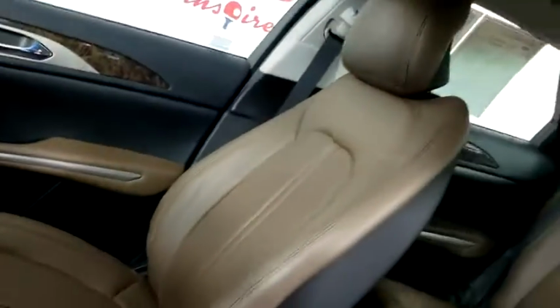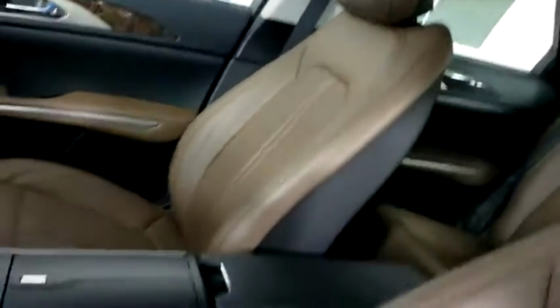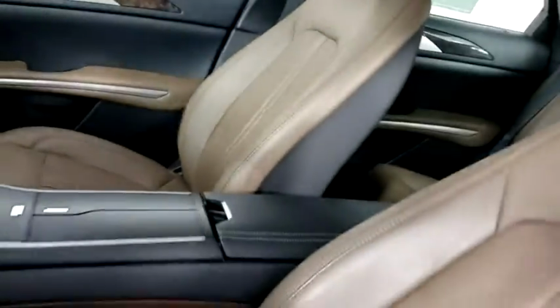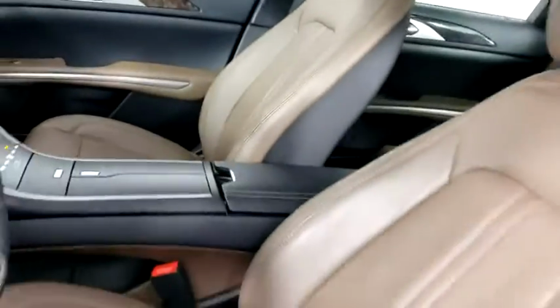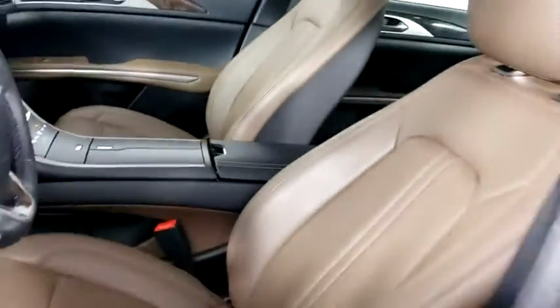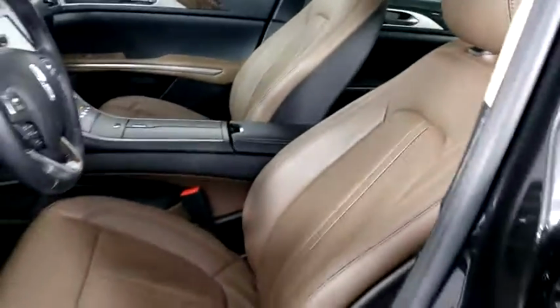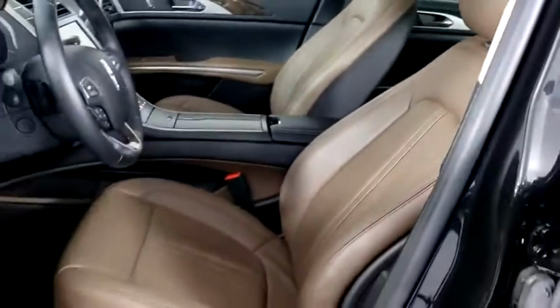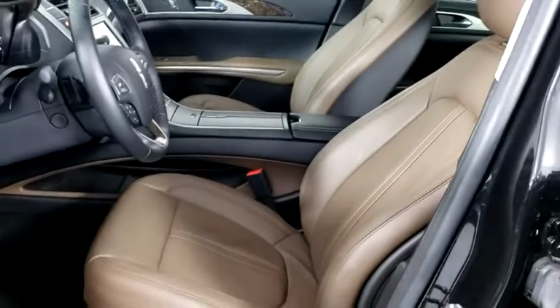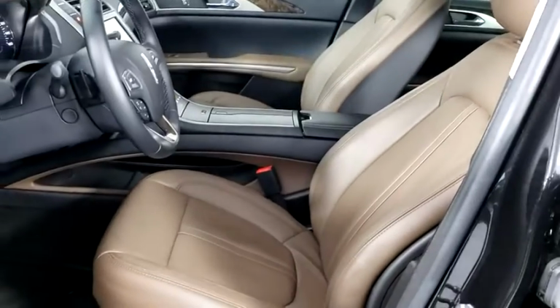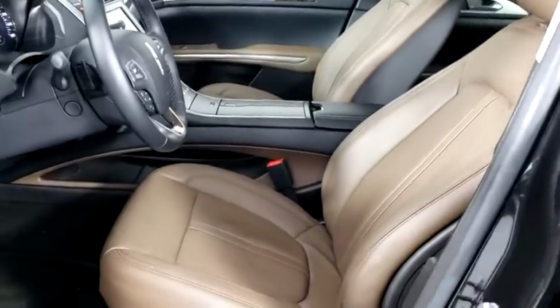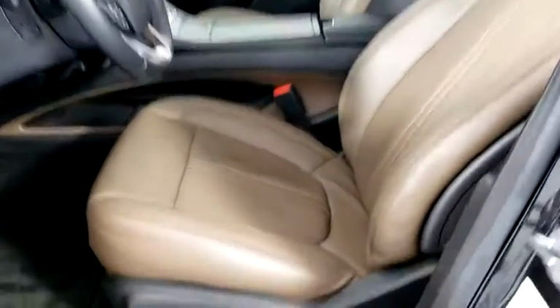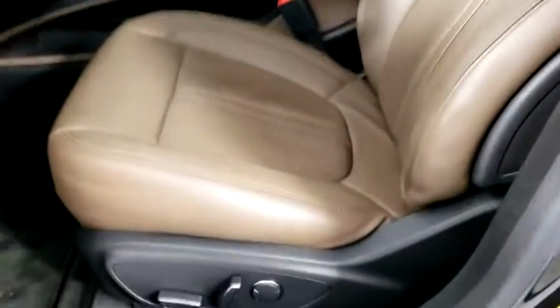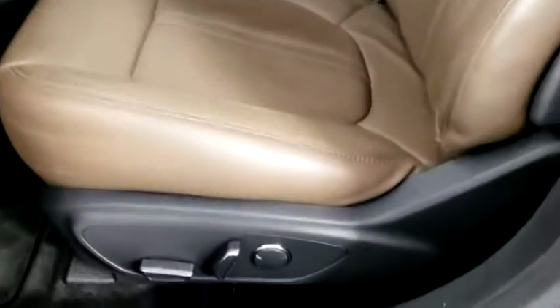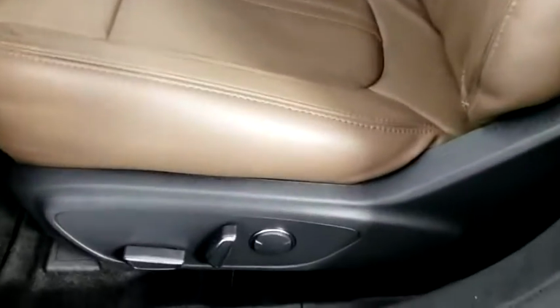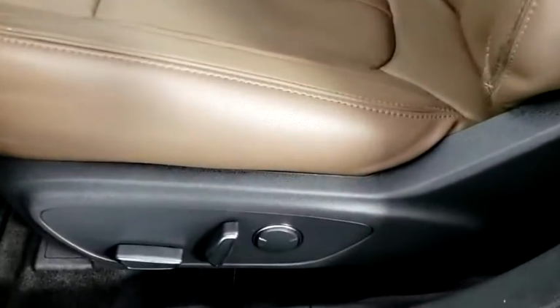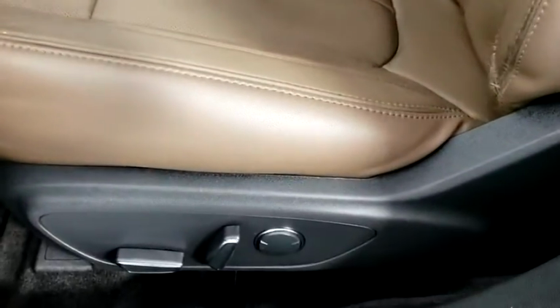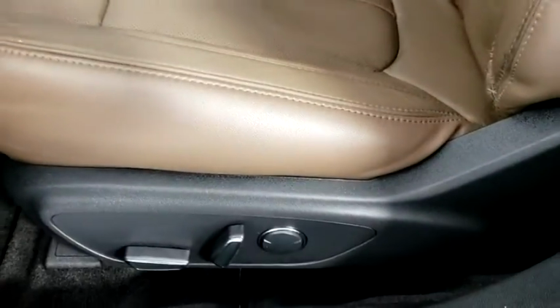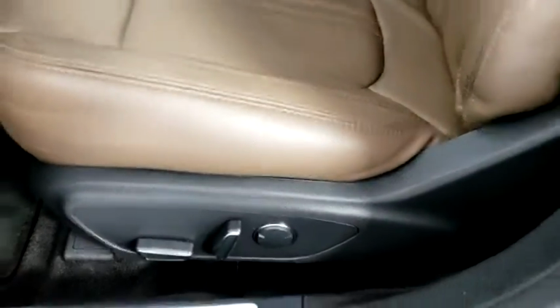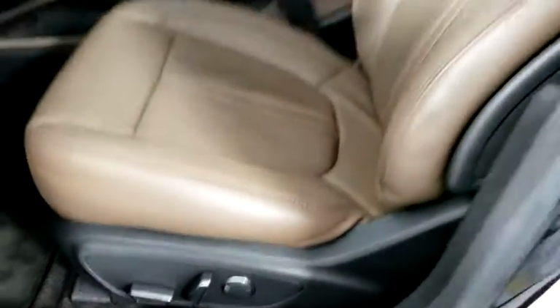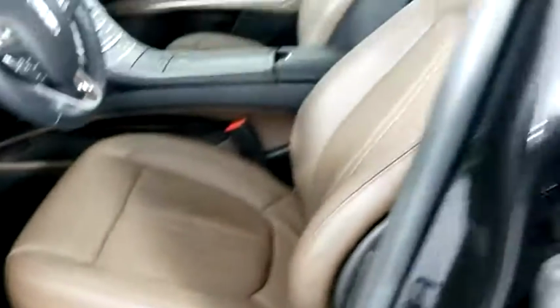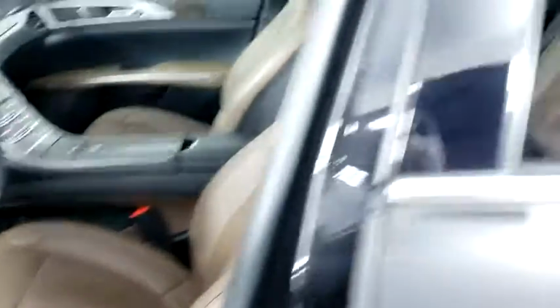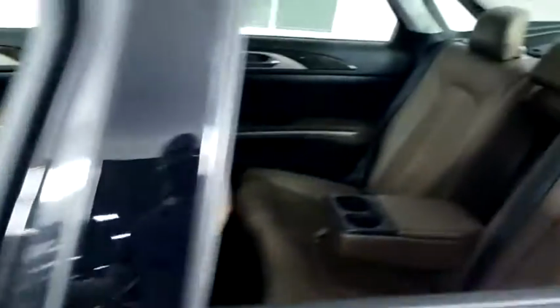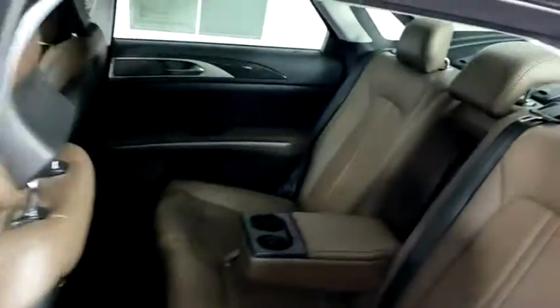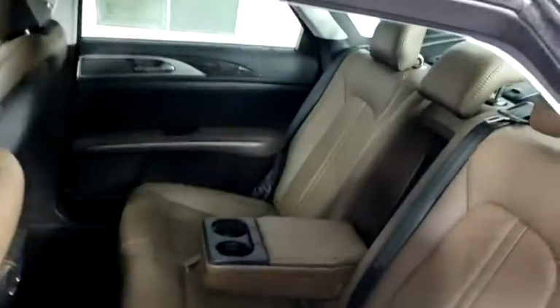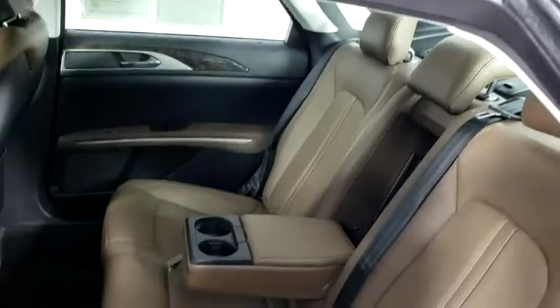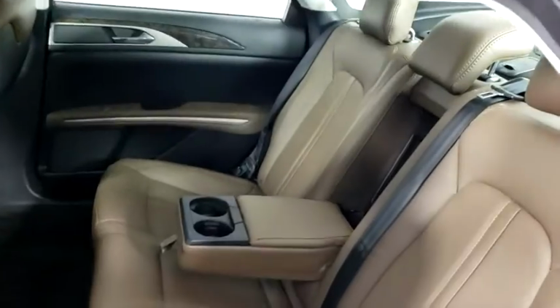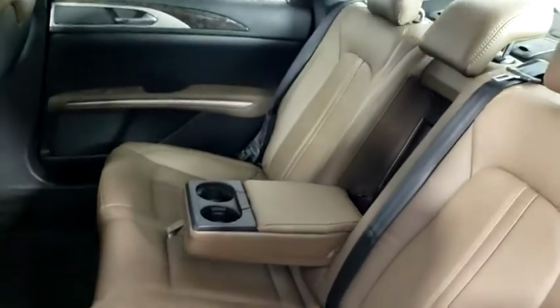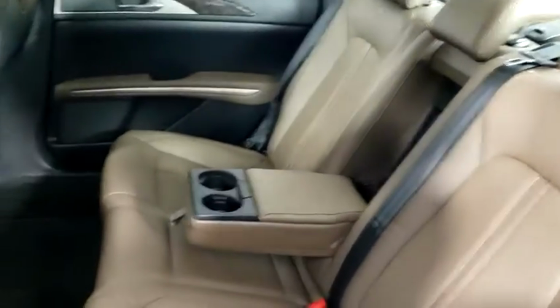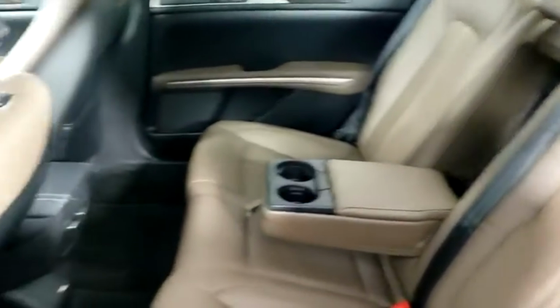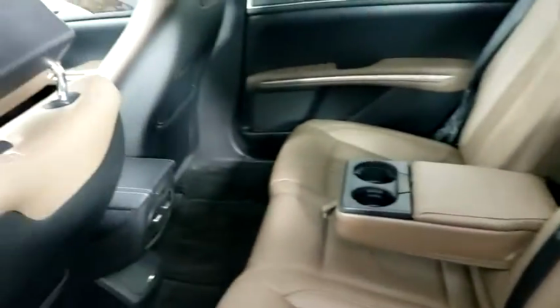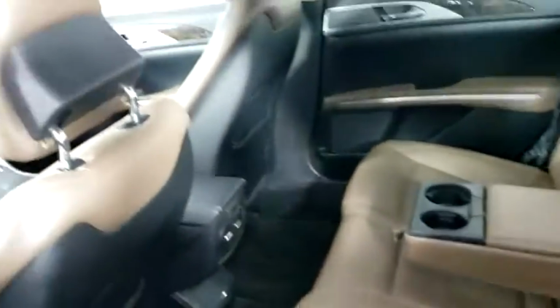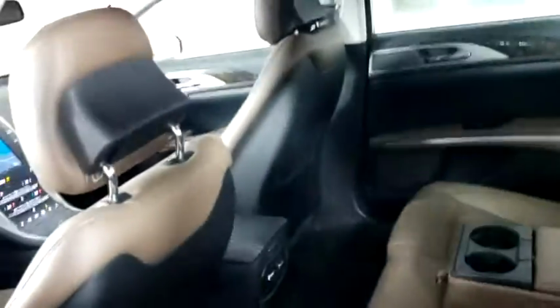Power windows, CD player, security system, electronic stability control, compass, heated front seat, trip computer, panic alarm, brake assist.